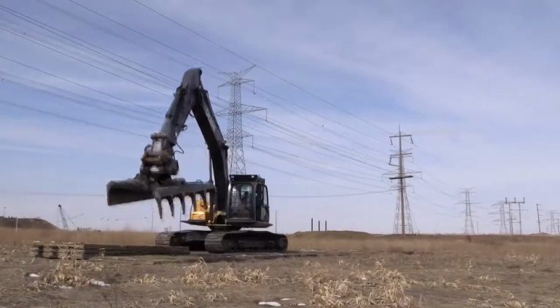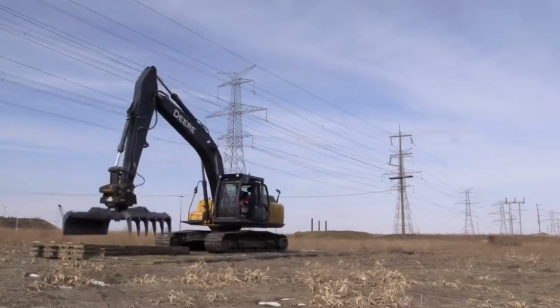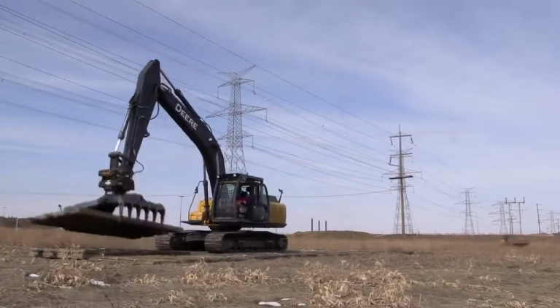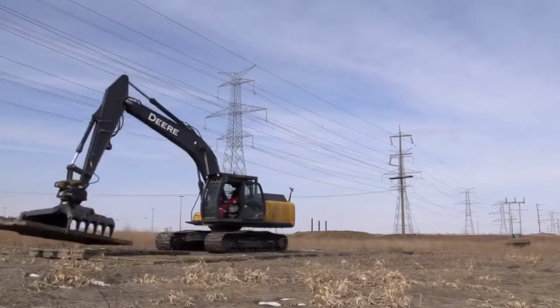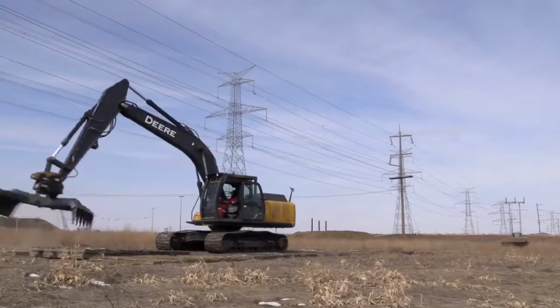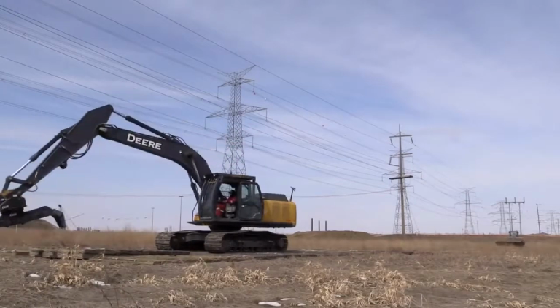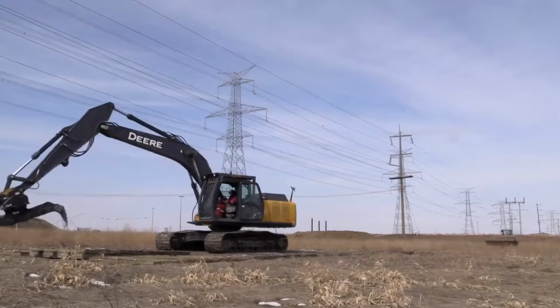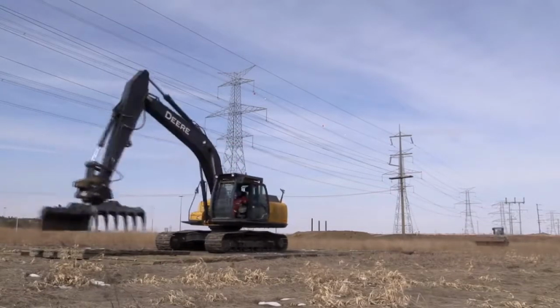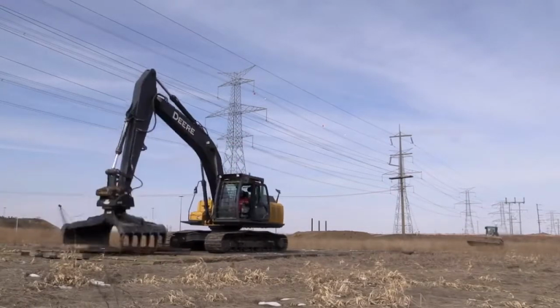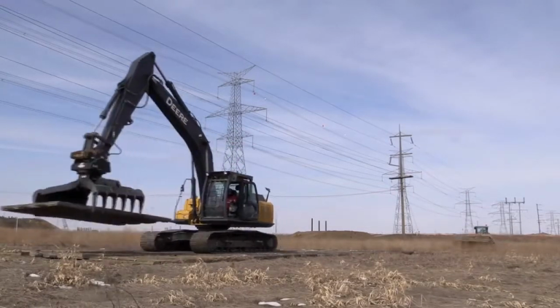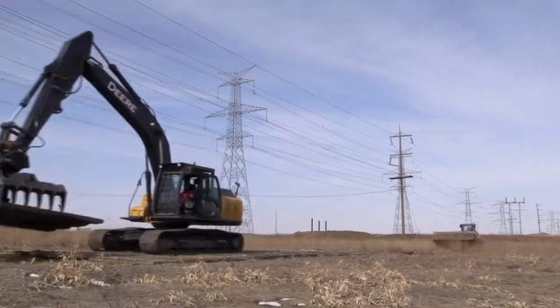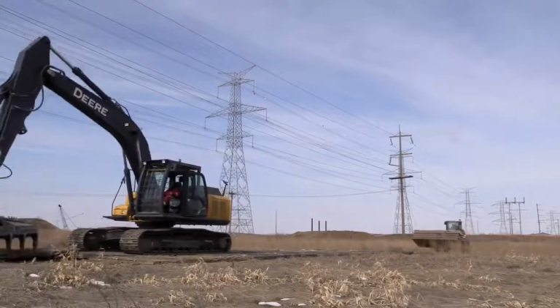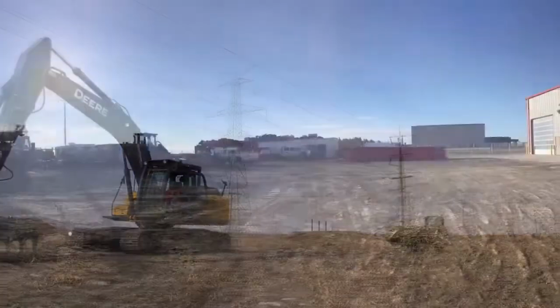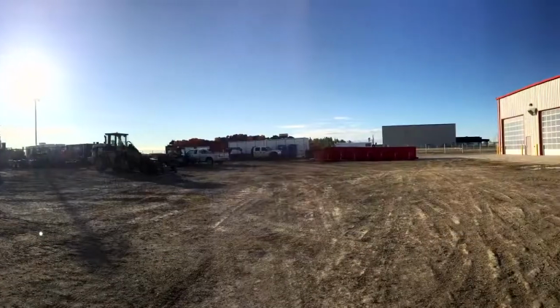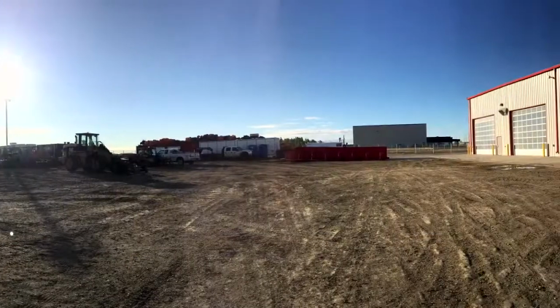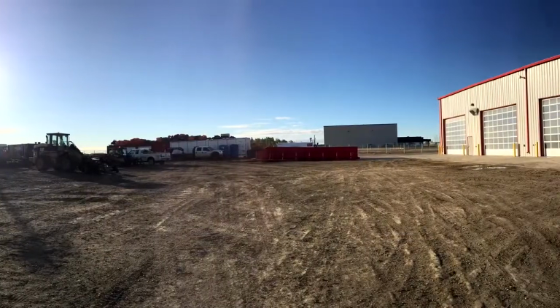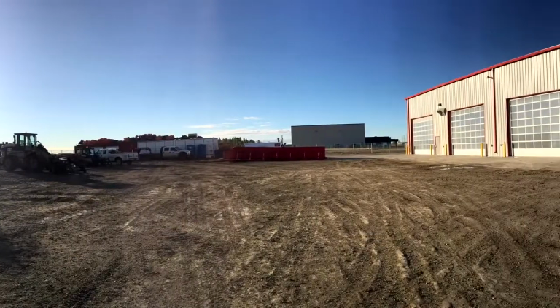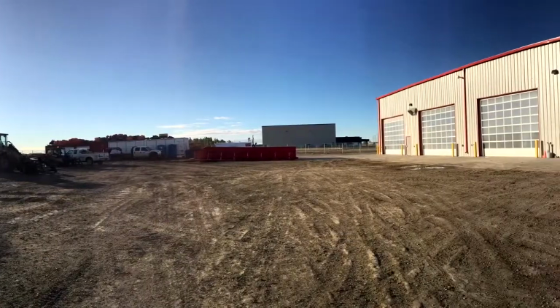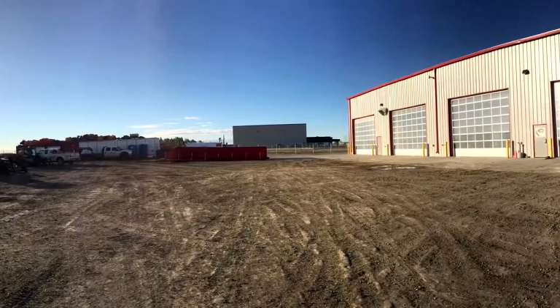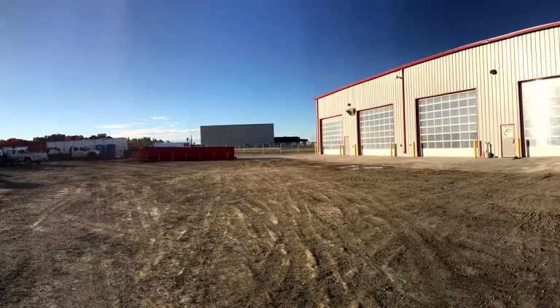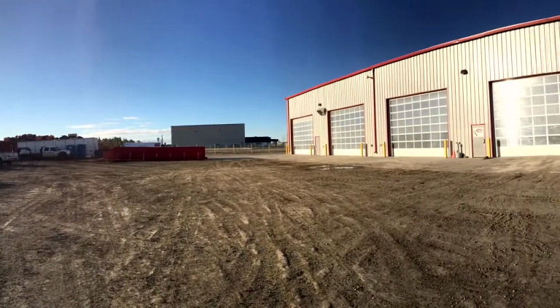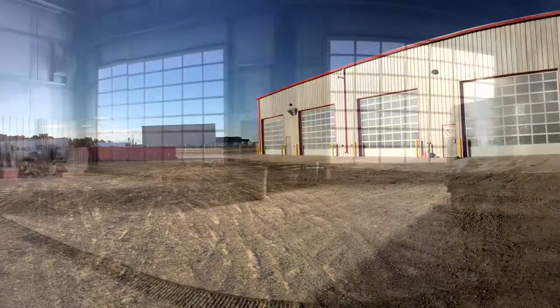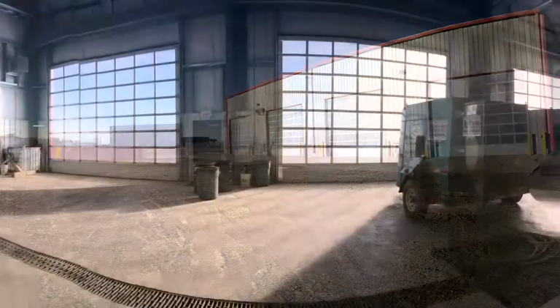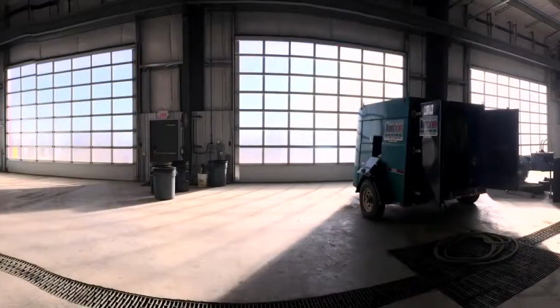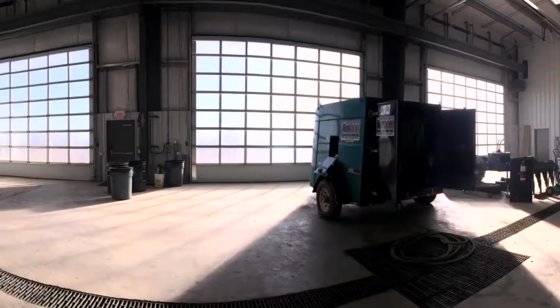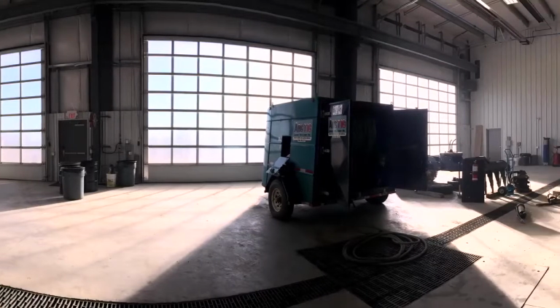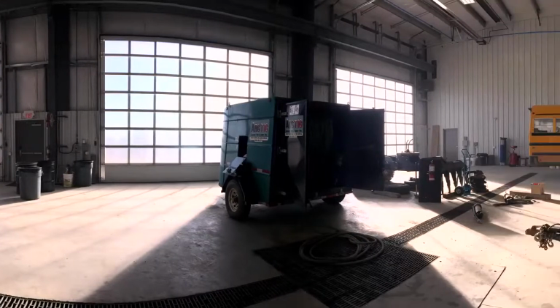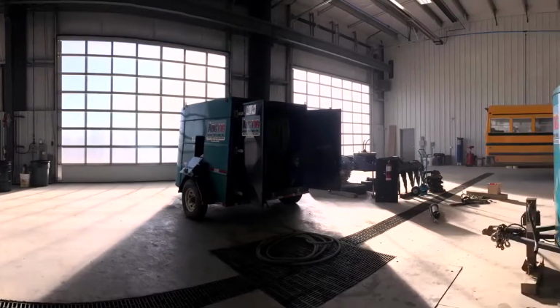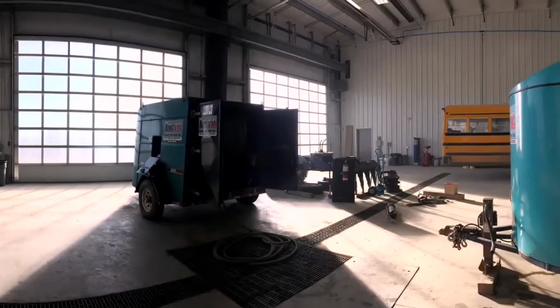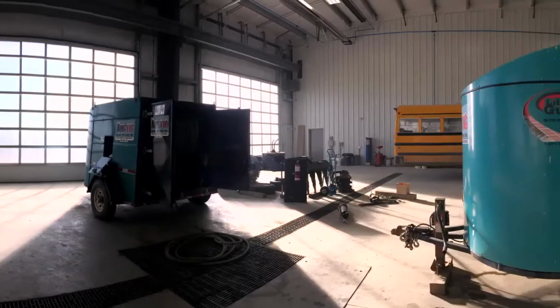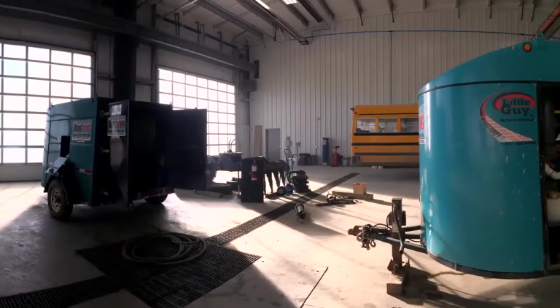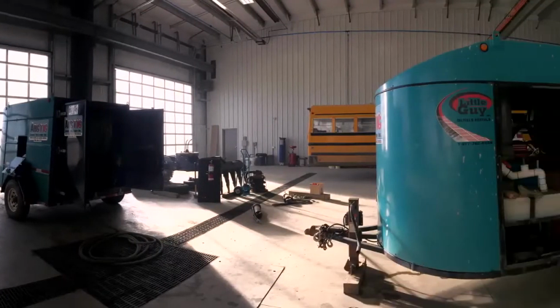The result is a more enjoyable and efficient workspace for every member of your team. From our newly expanded facilities in Leduc, Alberta, we can meet all your project's needs by offering a full line of heavy equipment rentals.